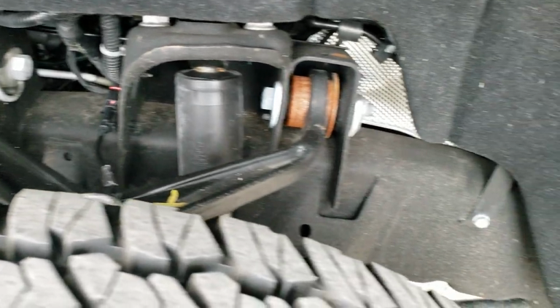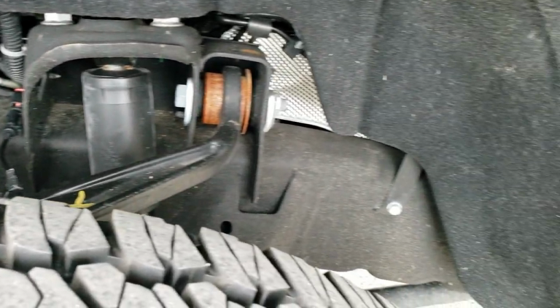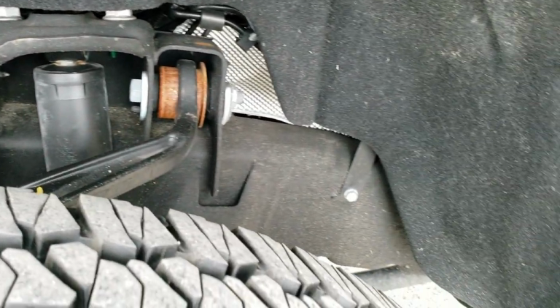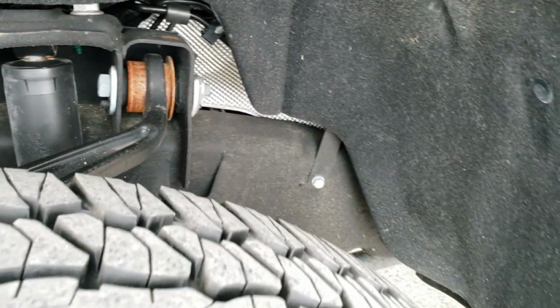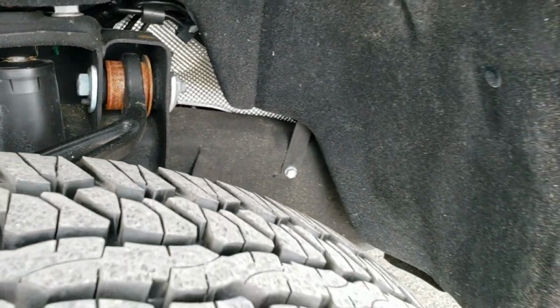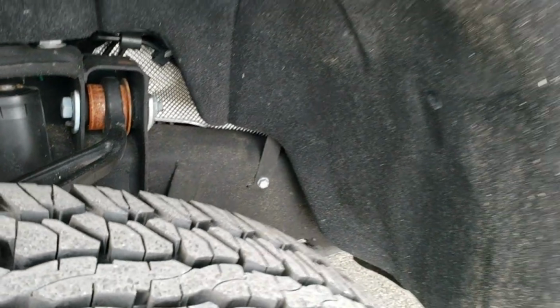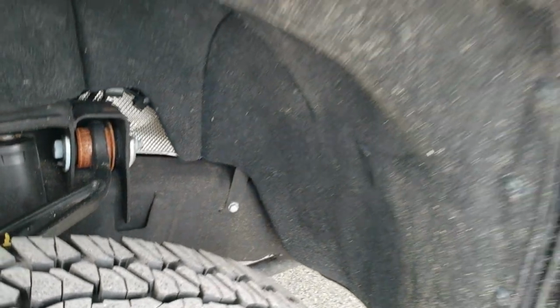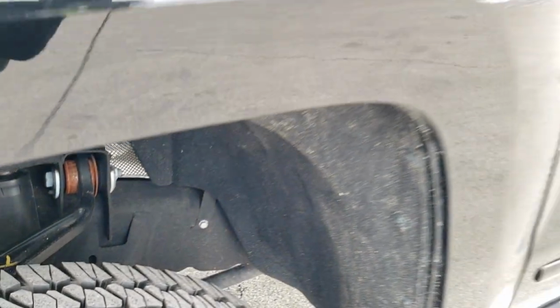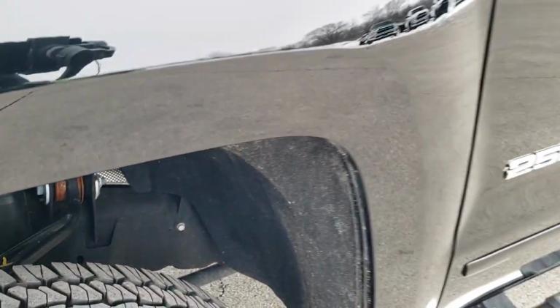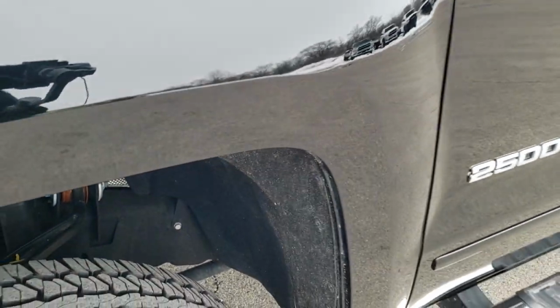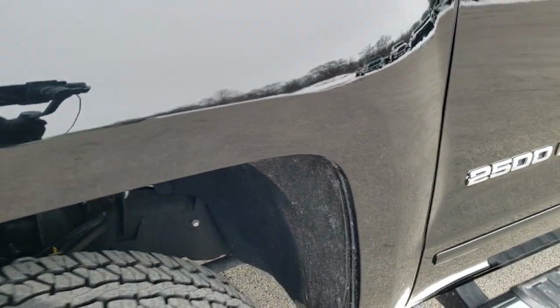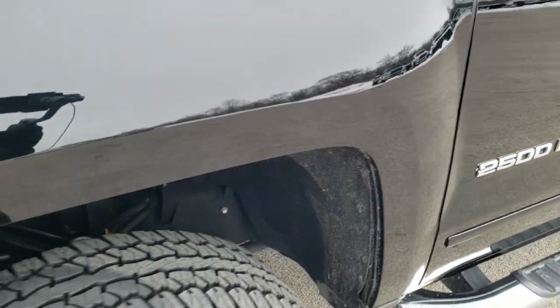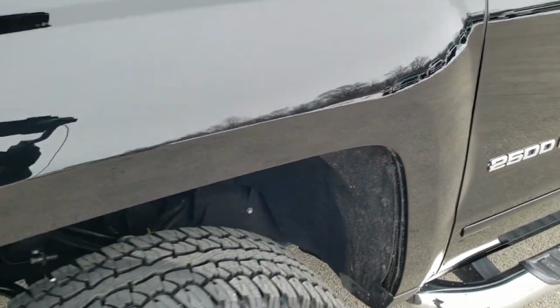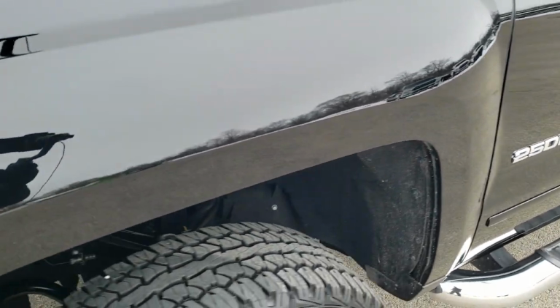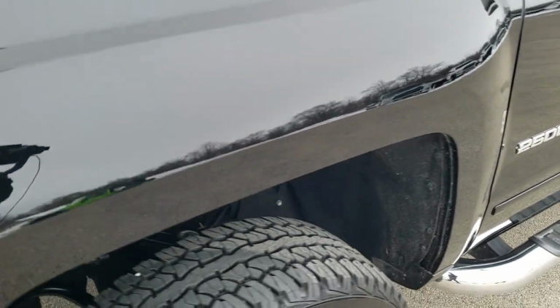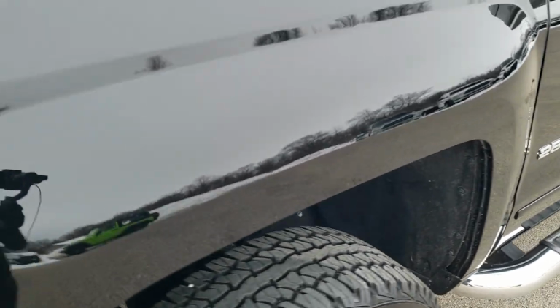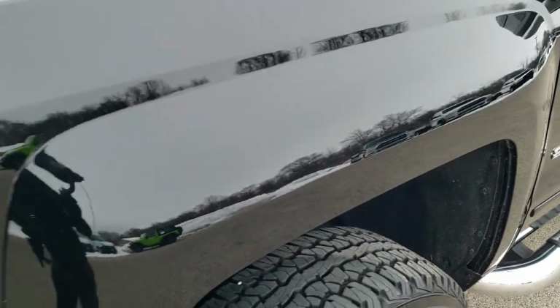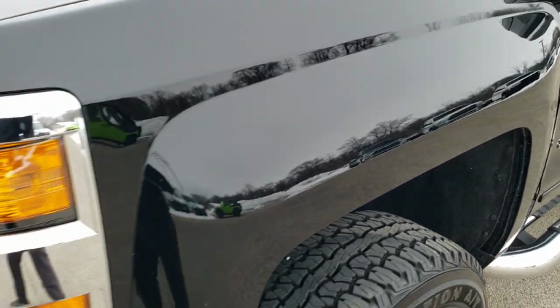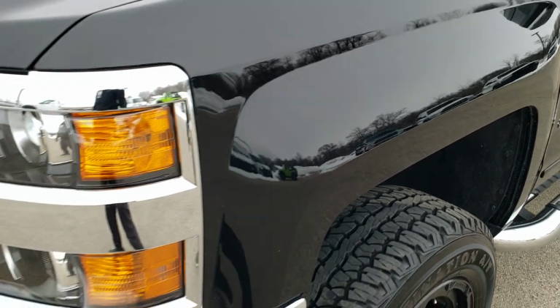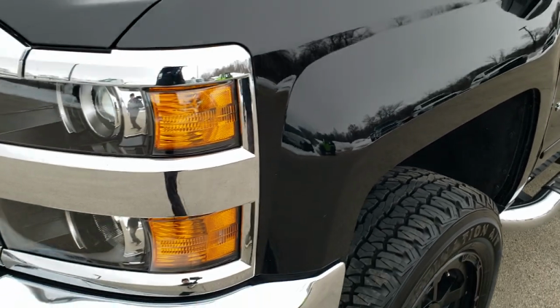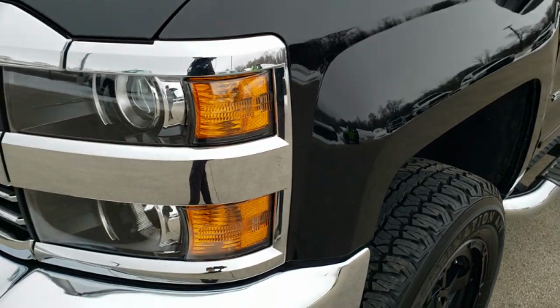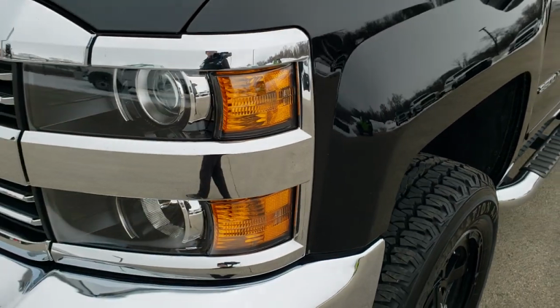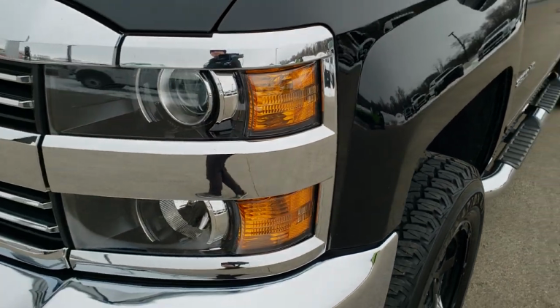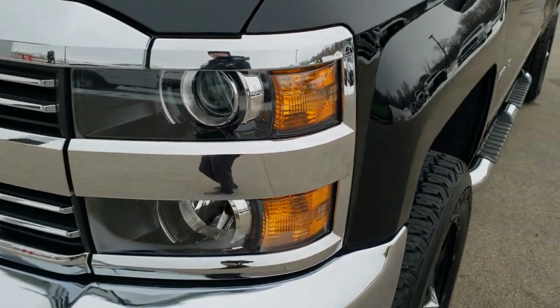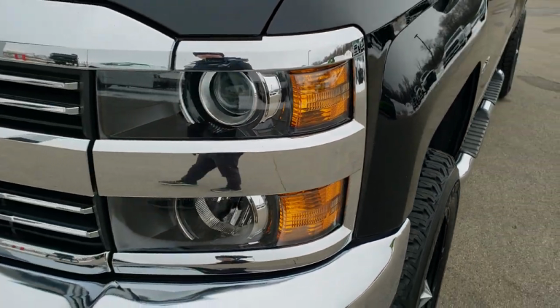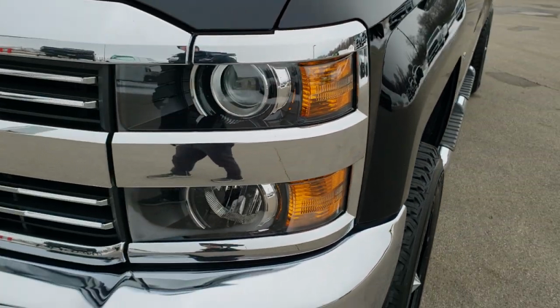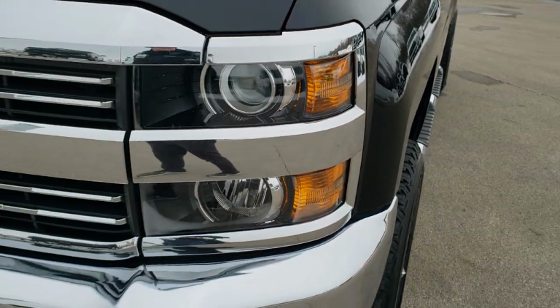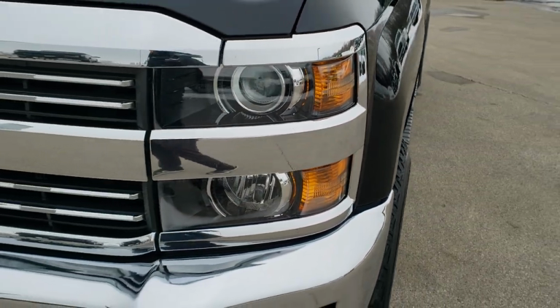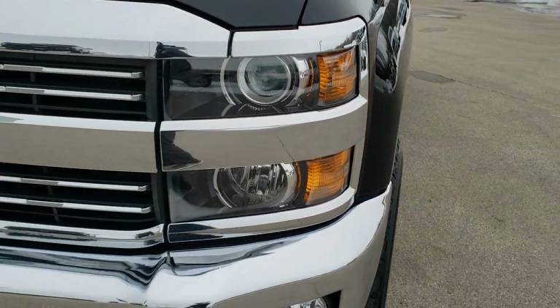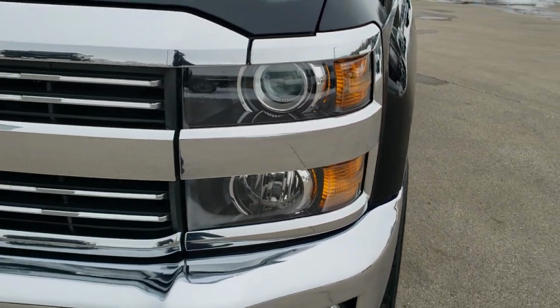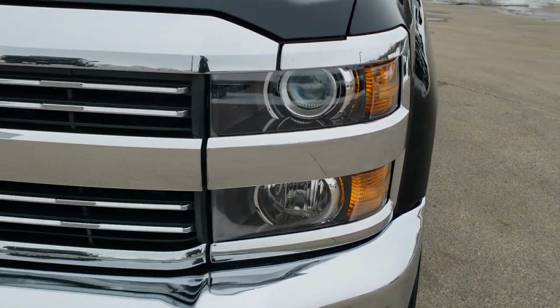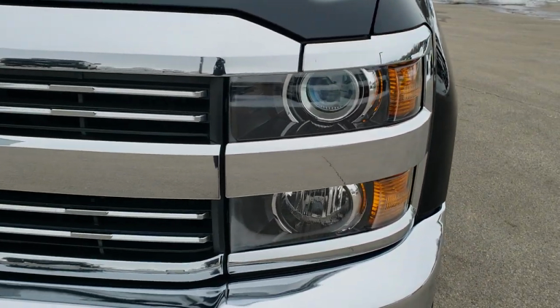The frame and underbody are exceptionally clean. This truck I believe came out of Florida, so that's why the frame is looking as good as it does.